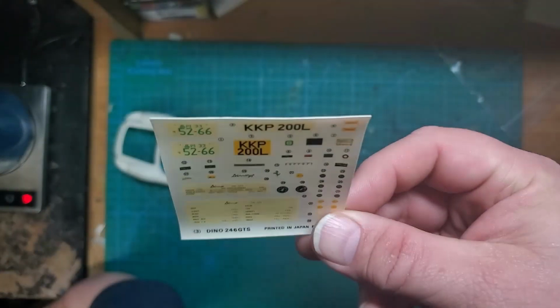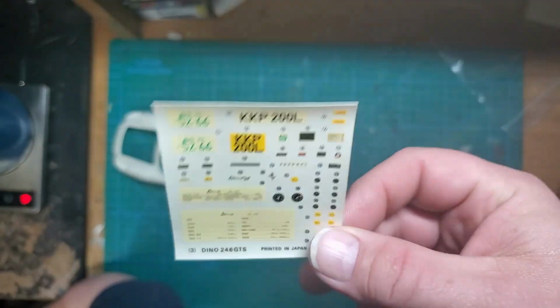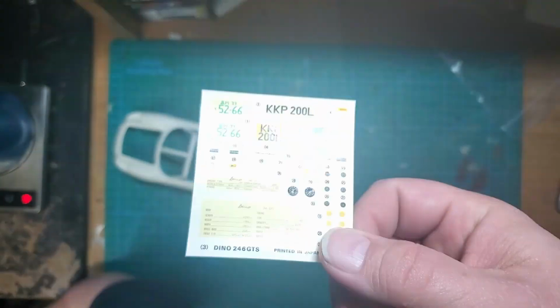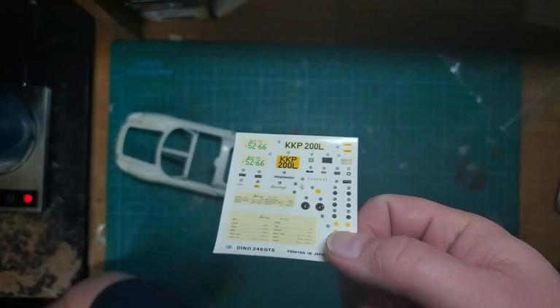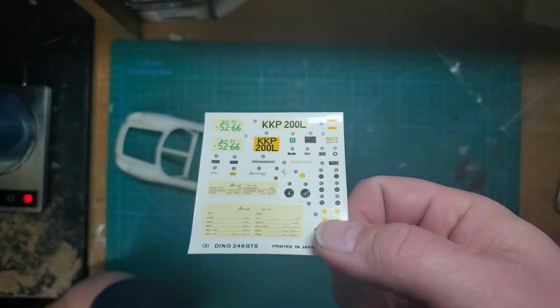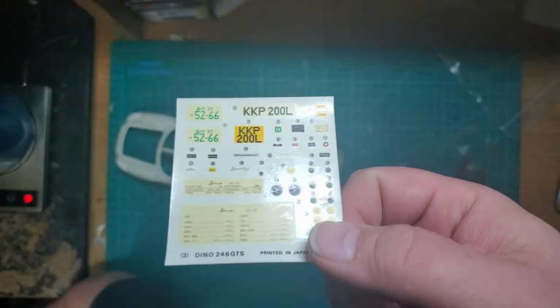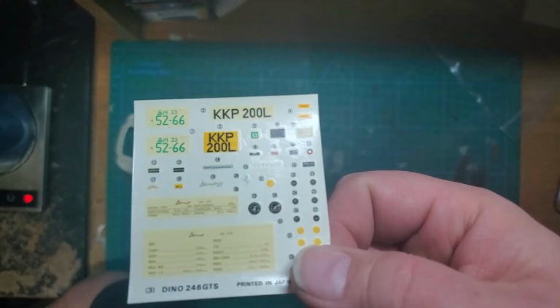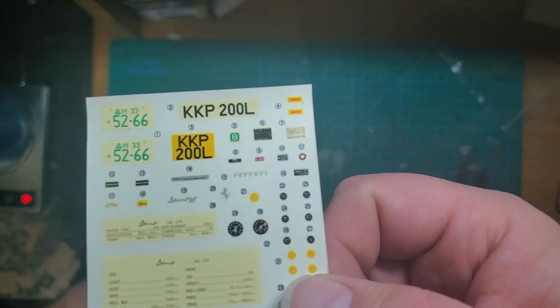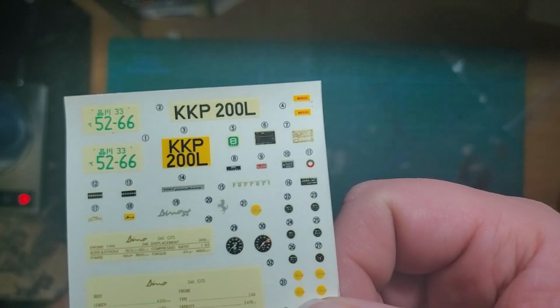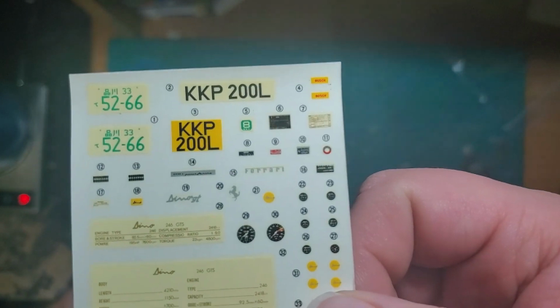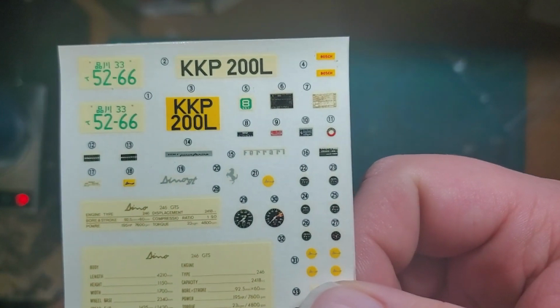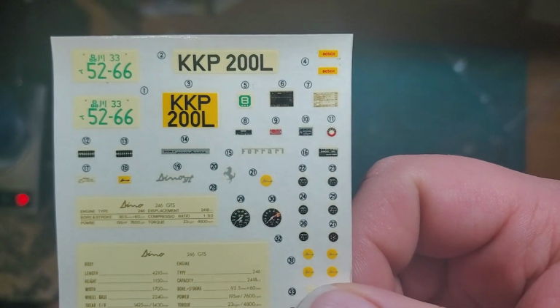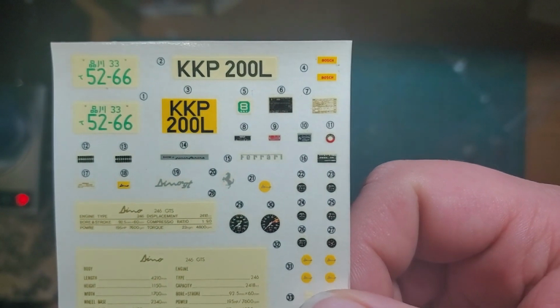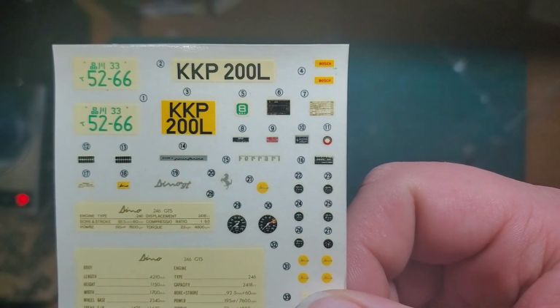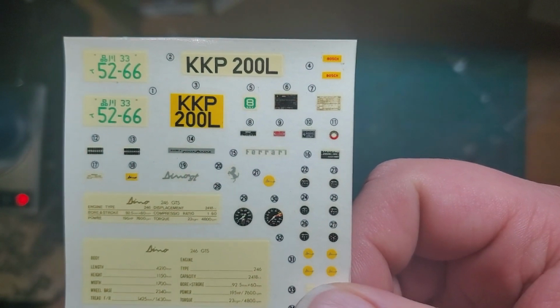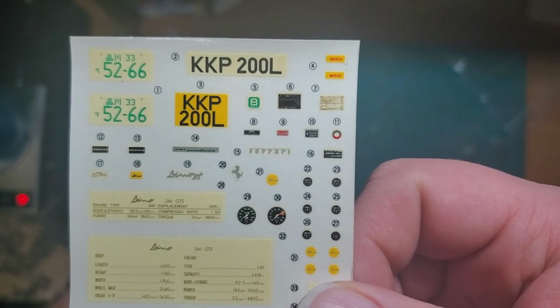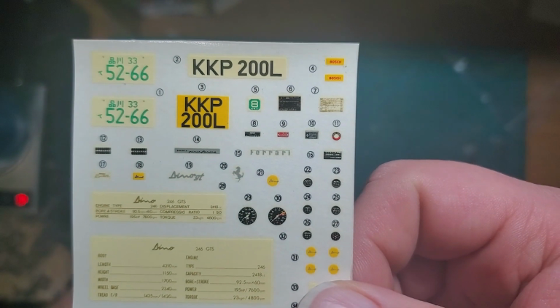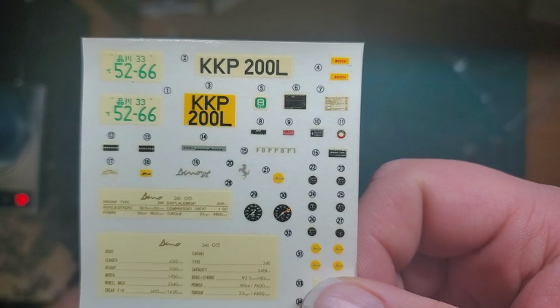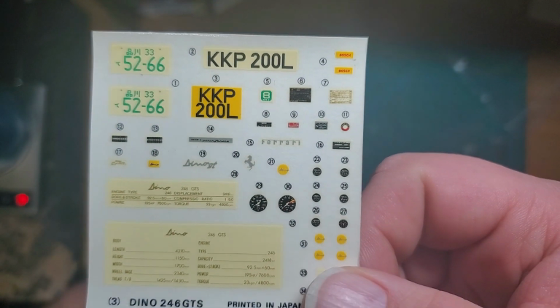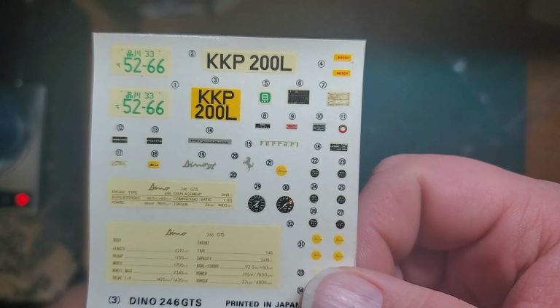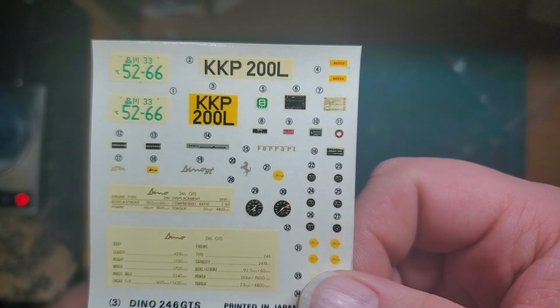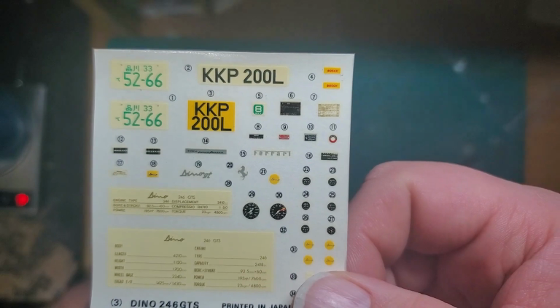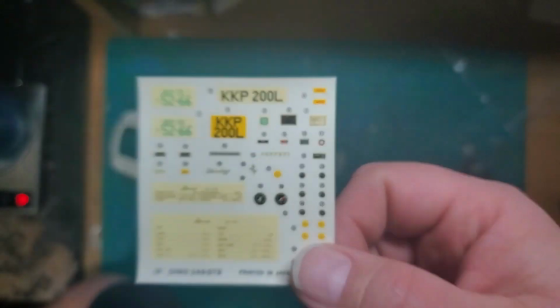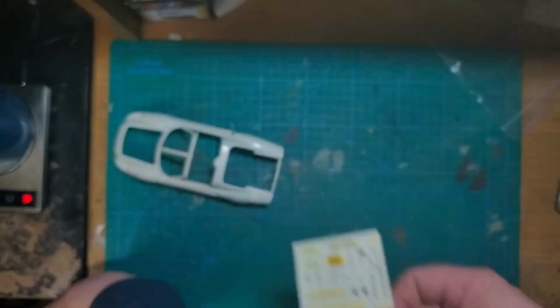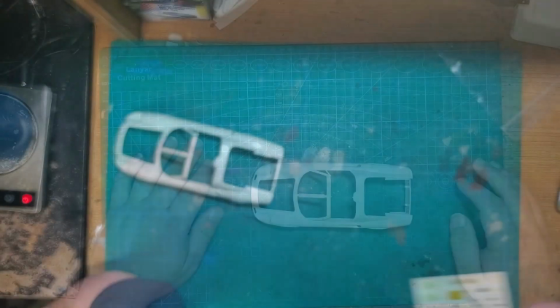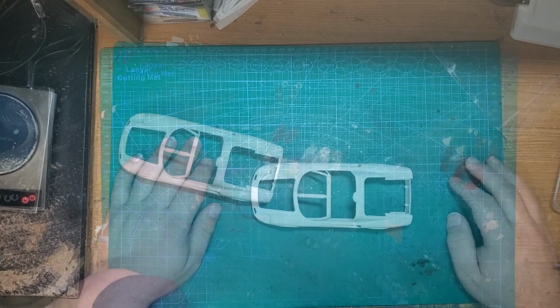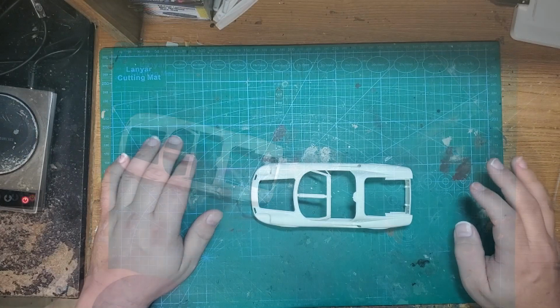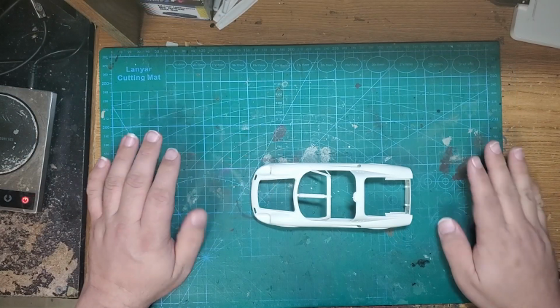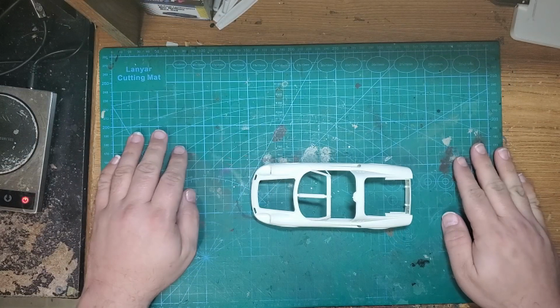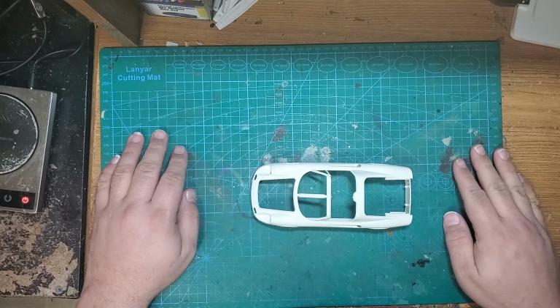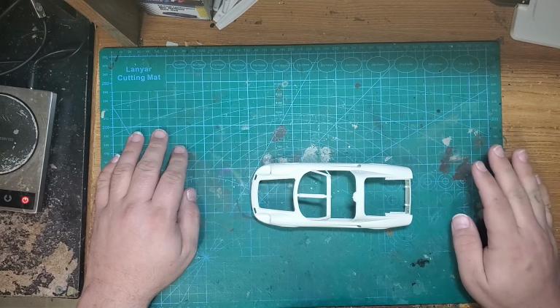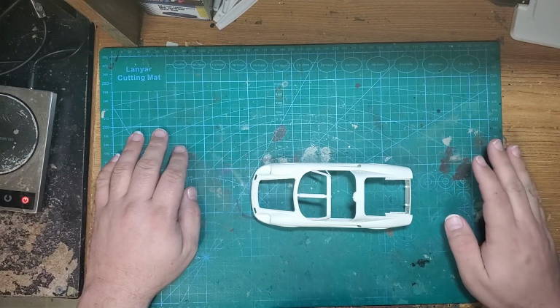Let me know what you think — should I do the Ferrari script and the prancing horse, or should I leave it off? All right, so that's going to be it for the unboxing.